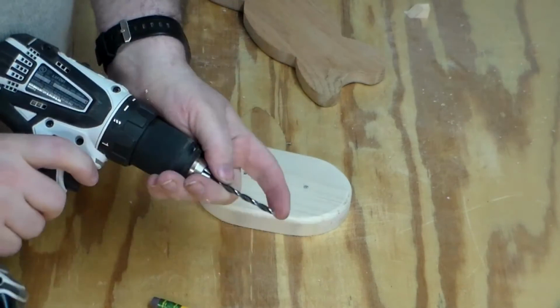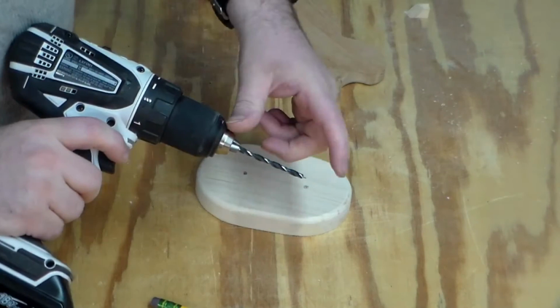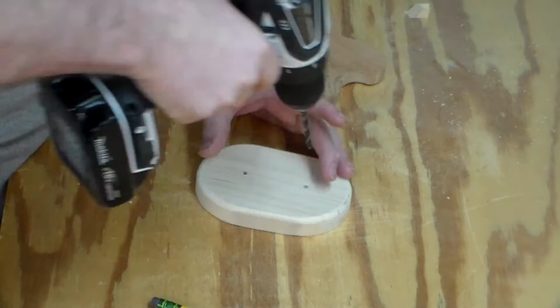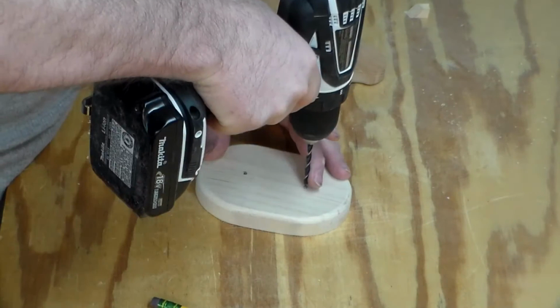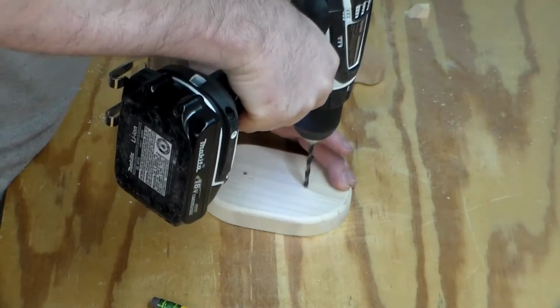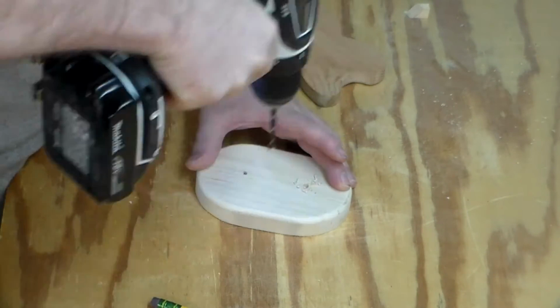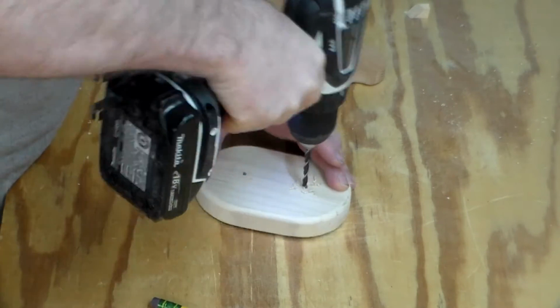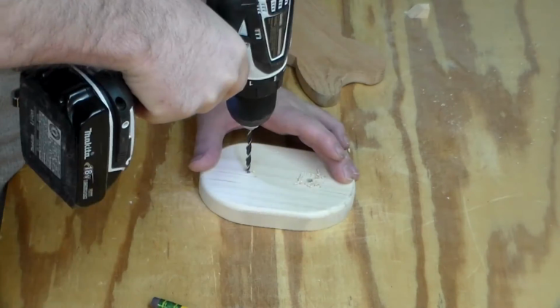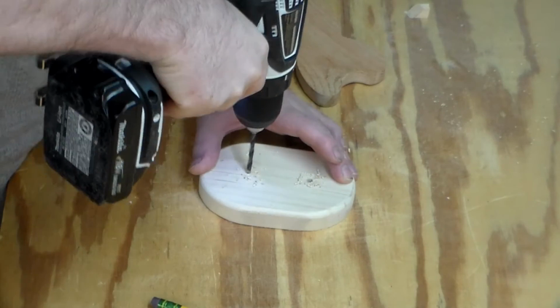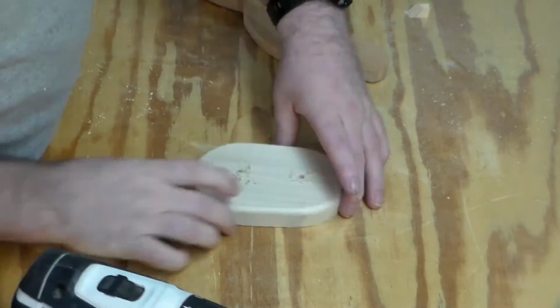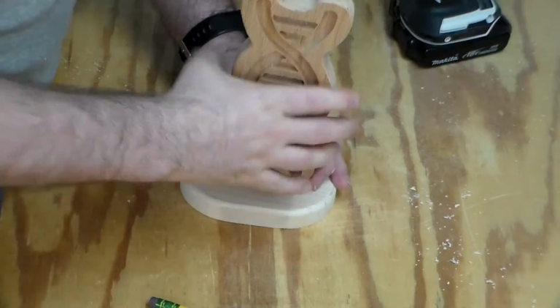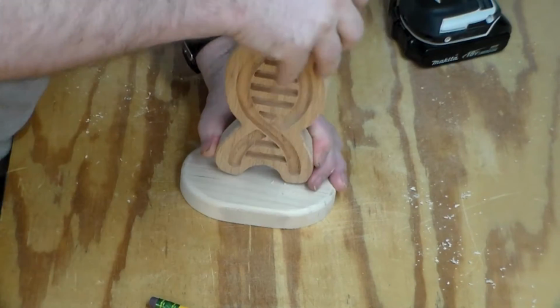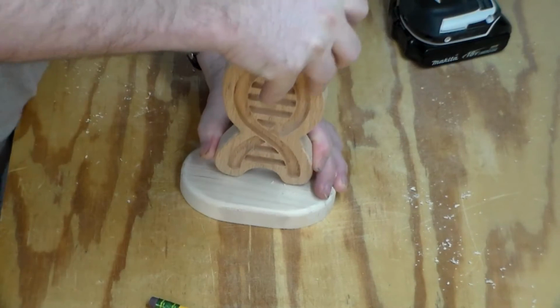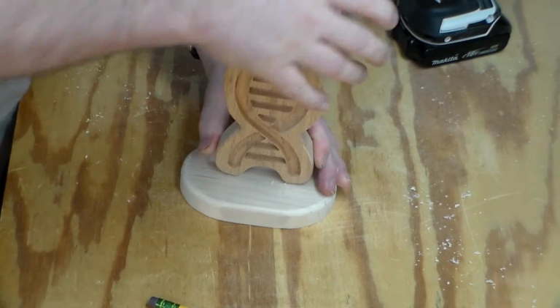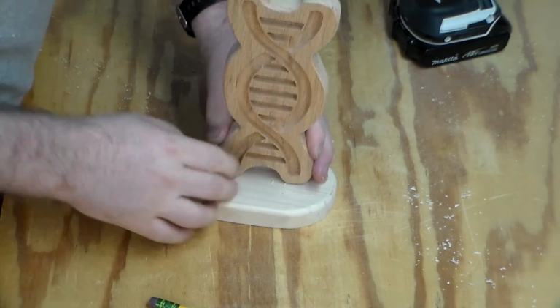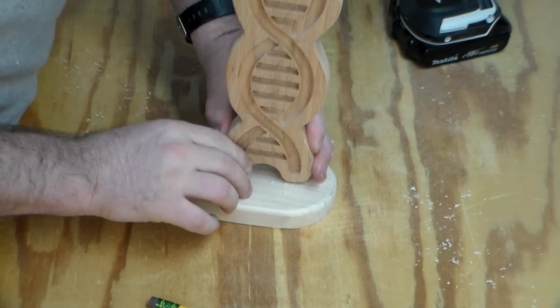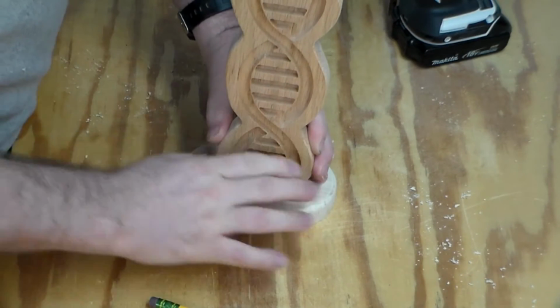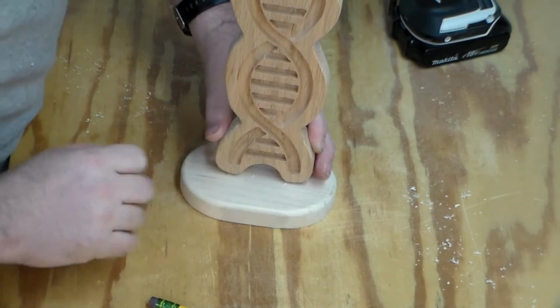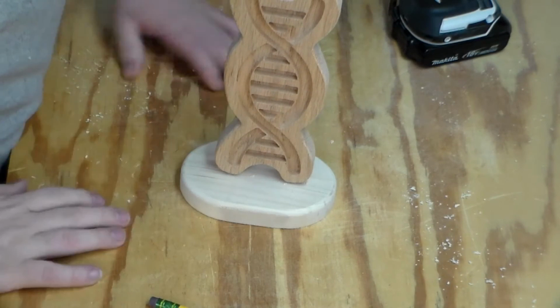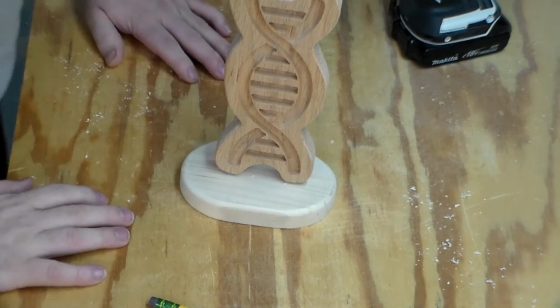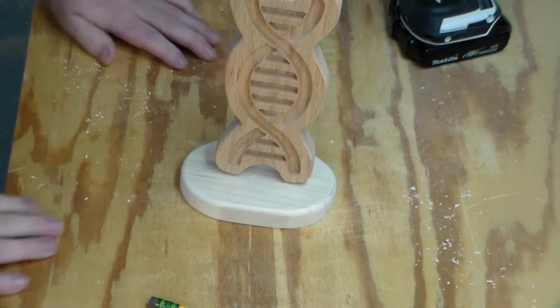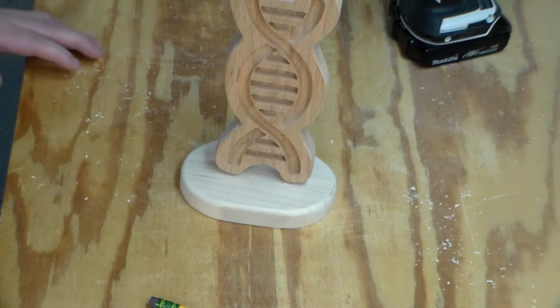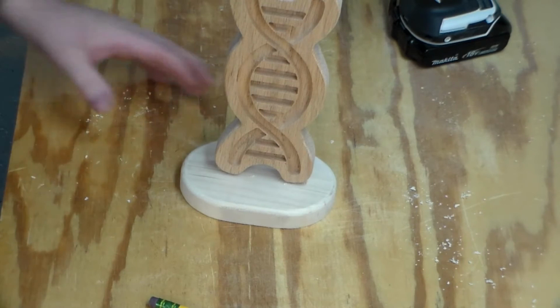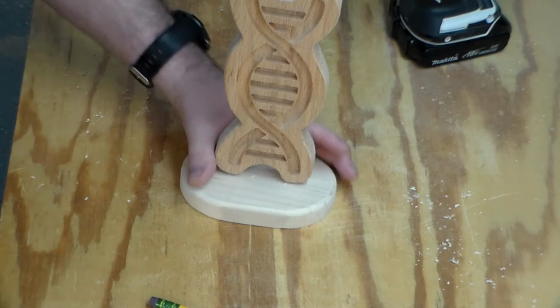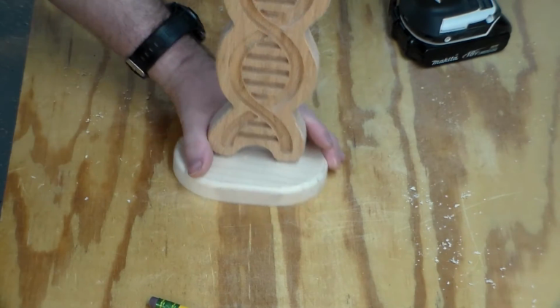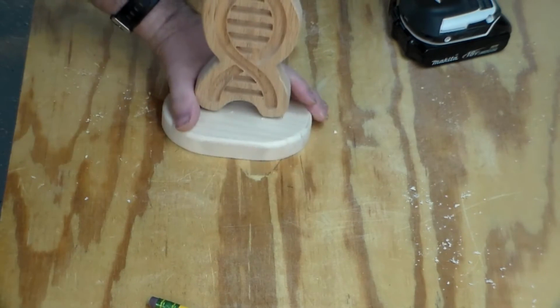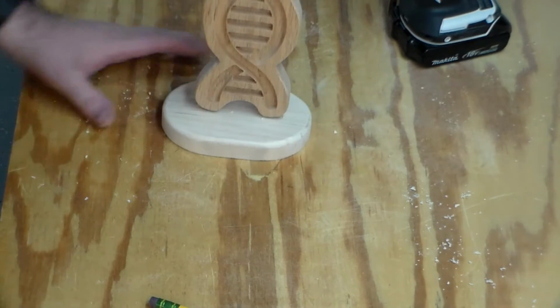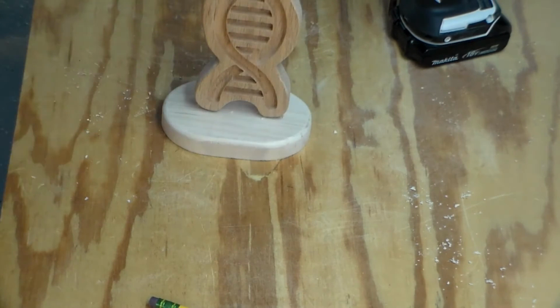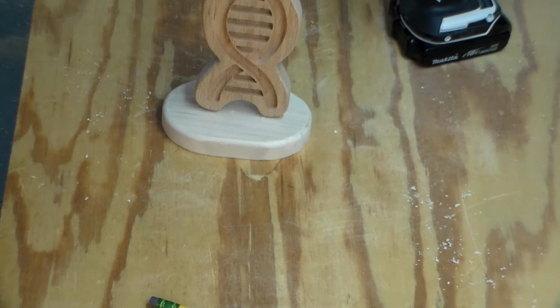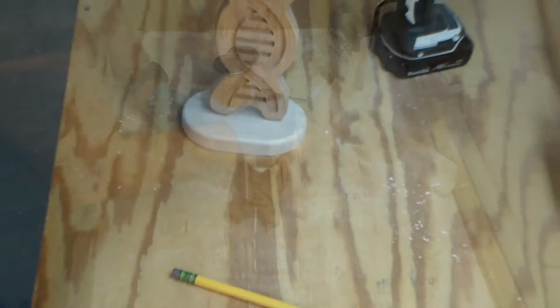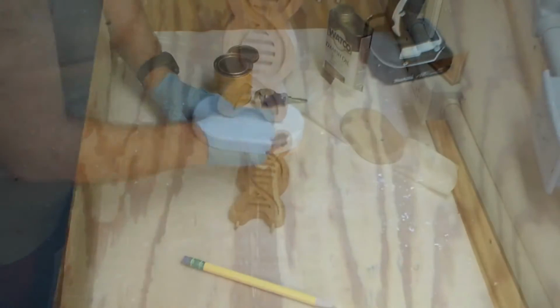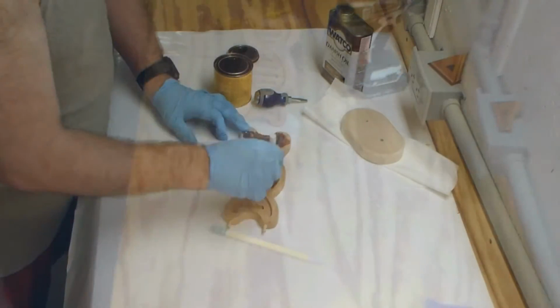I'm just using a brad point bit to drill out the holes, trying to make sure they don't go too deep. Now that I know it fits in there, I can disassemble it and stain it, and then I will glue it all together.